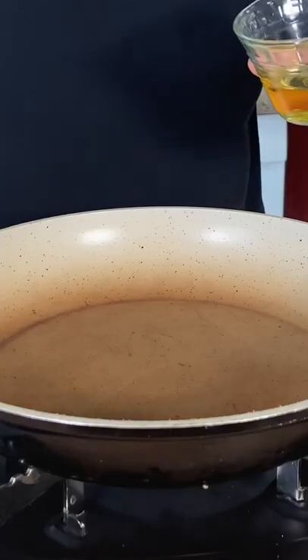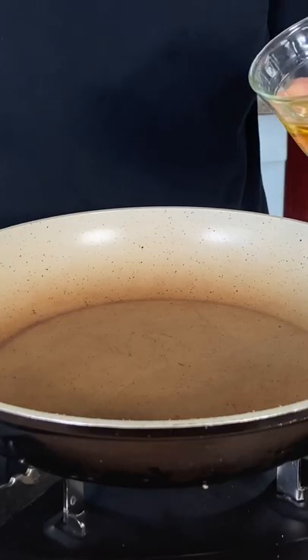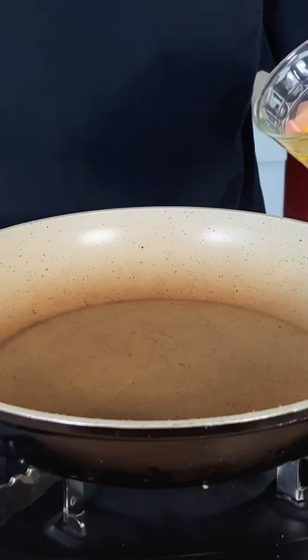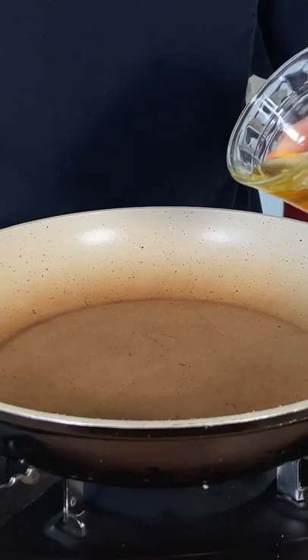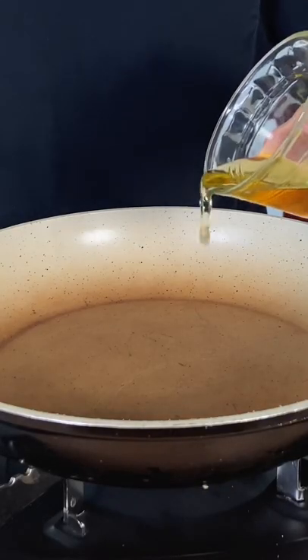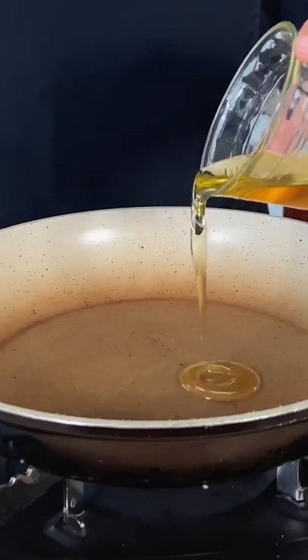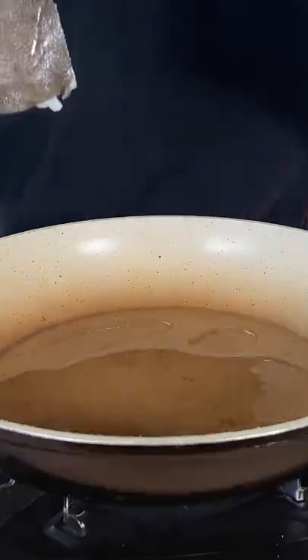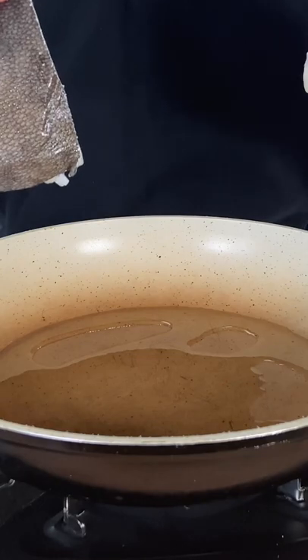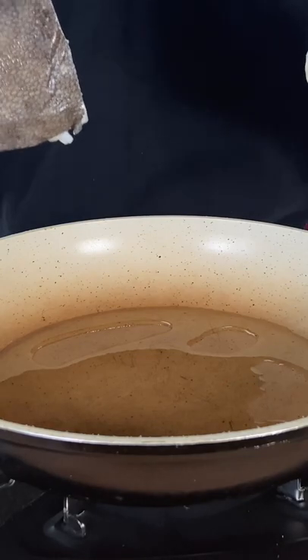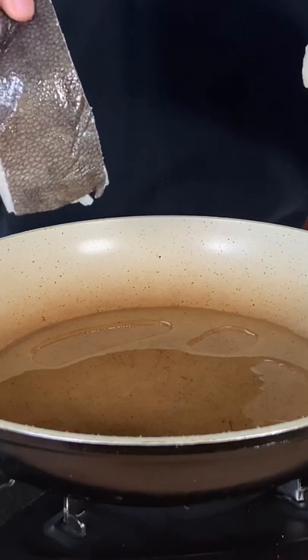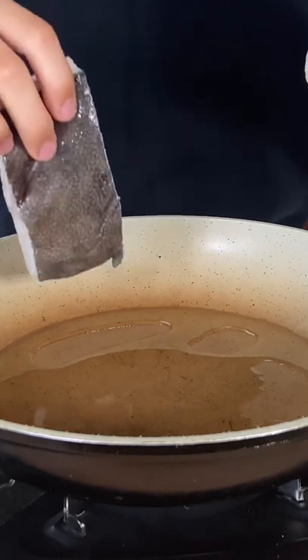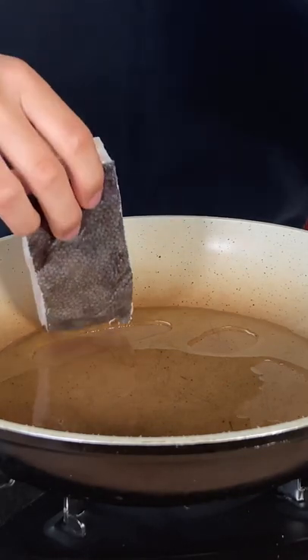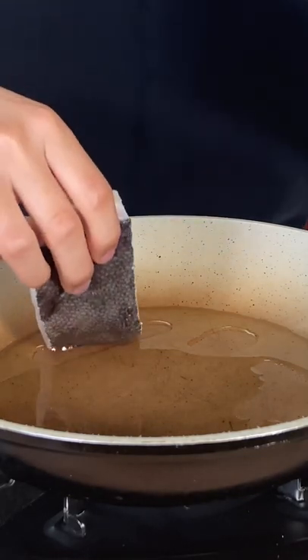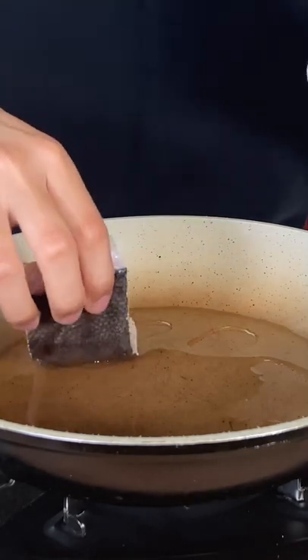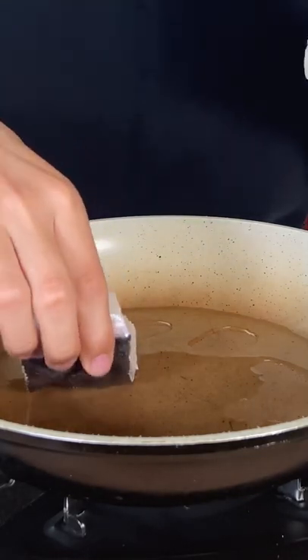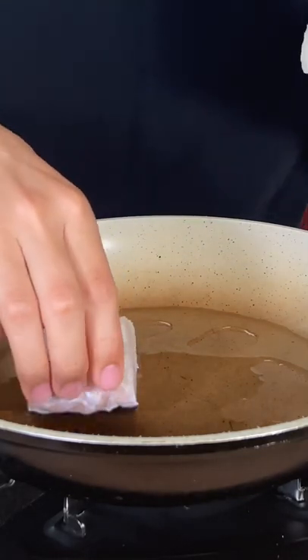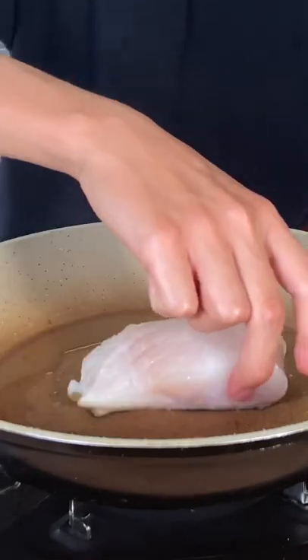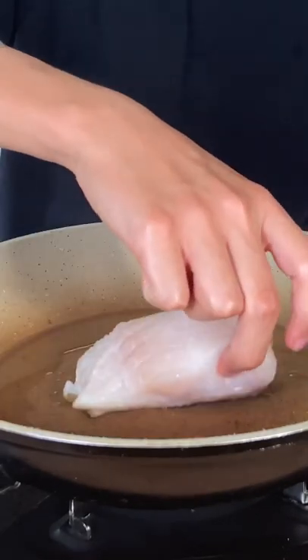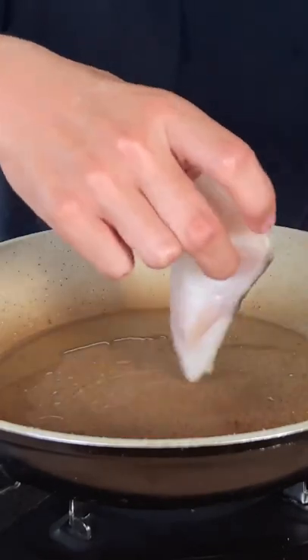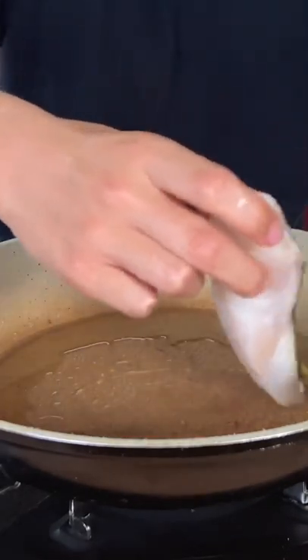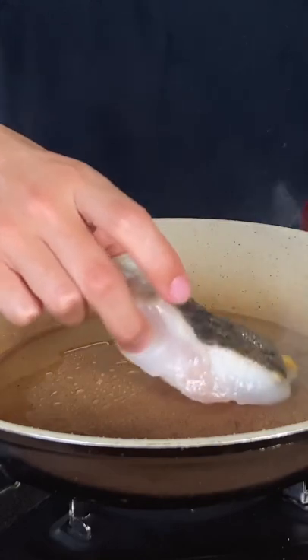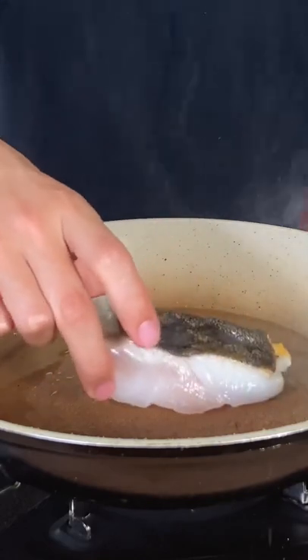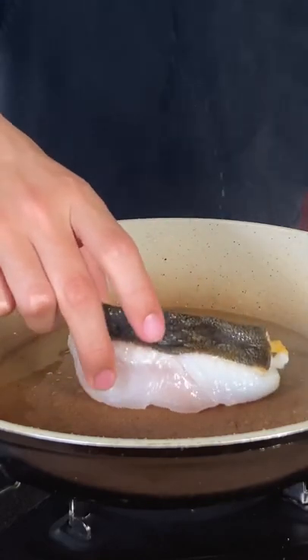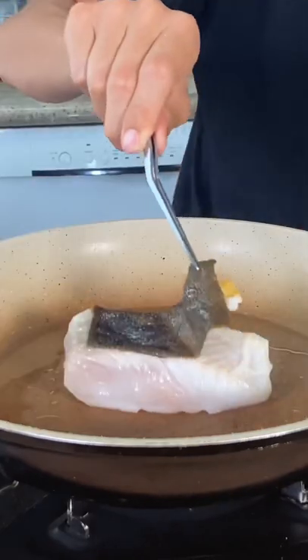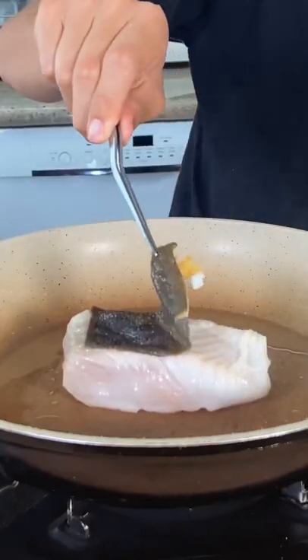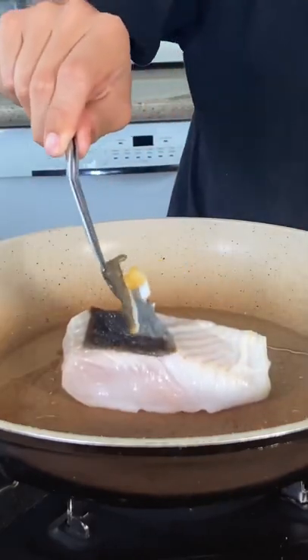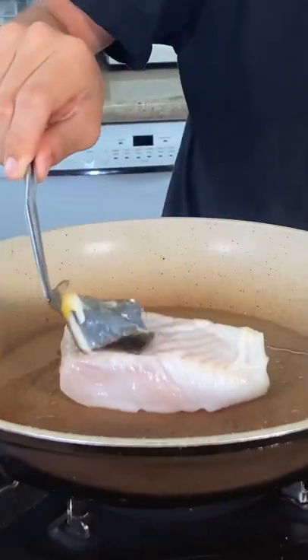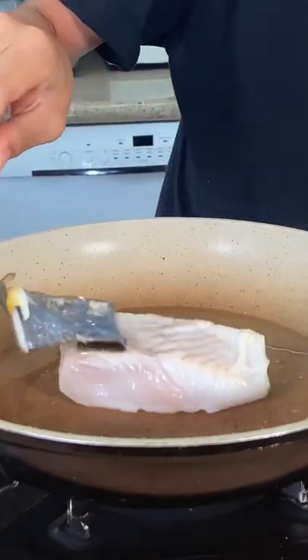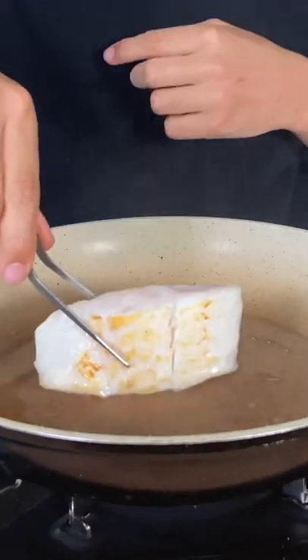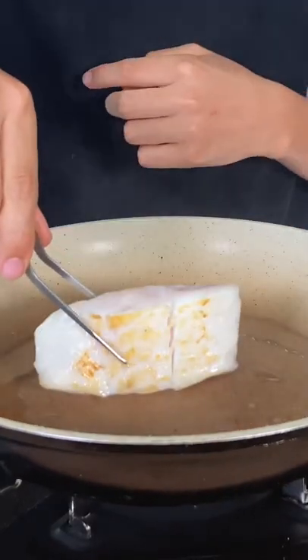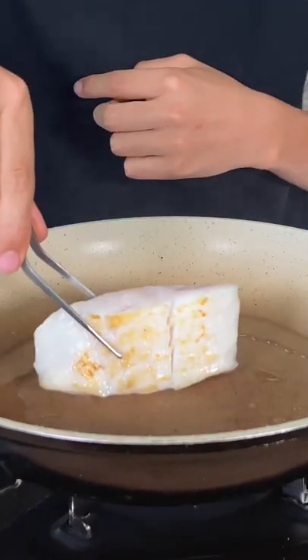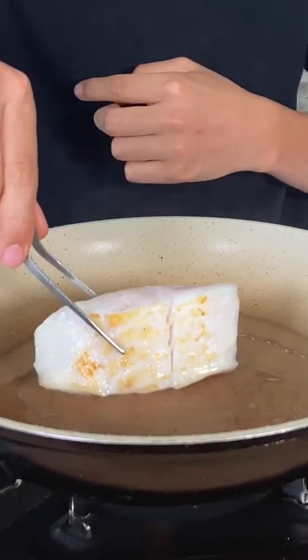Now in a pan, go ahead and add some avocado oil. If your halibut has some skin, go ahead and lay it skin side down. After about a minute and a half, go ahead and flip. Carefully remove the skin. Sear all sides for one to two minutes.